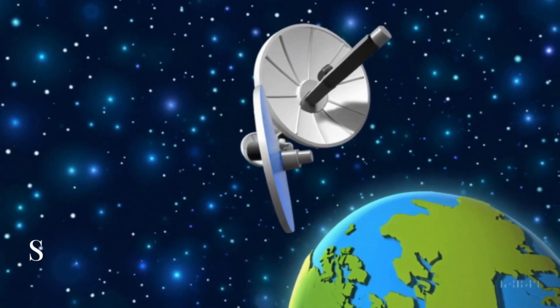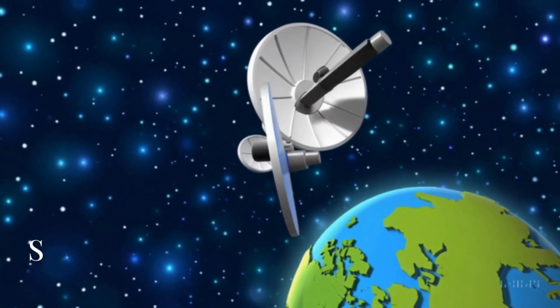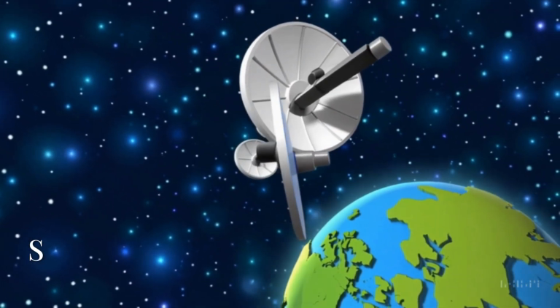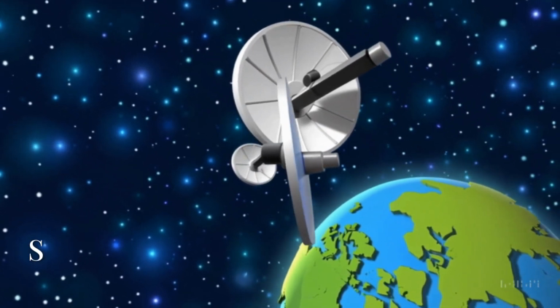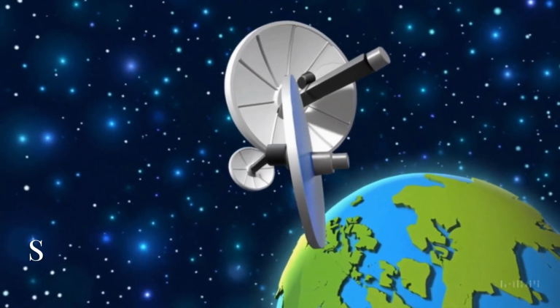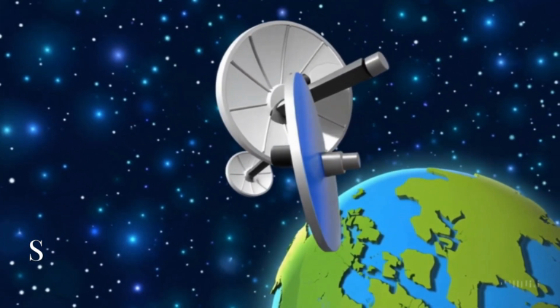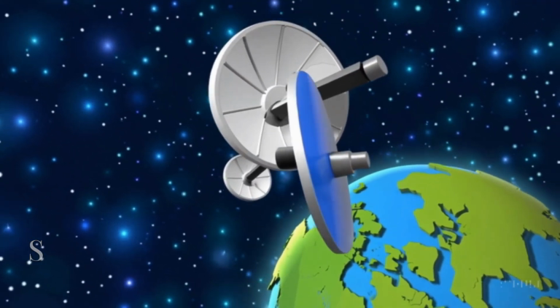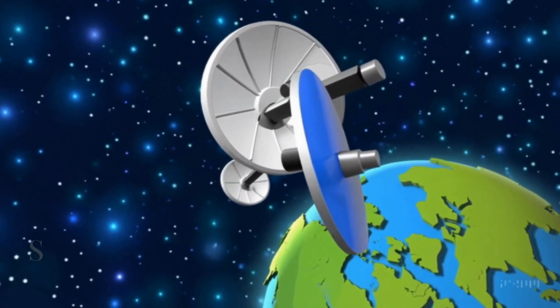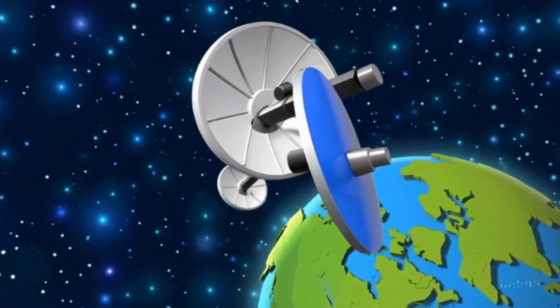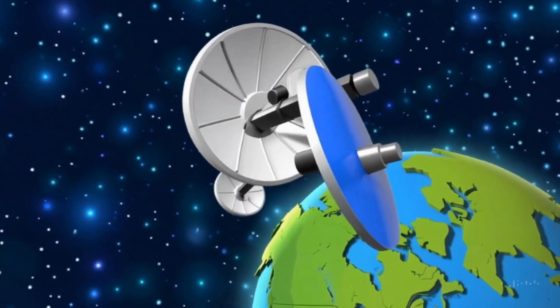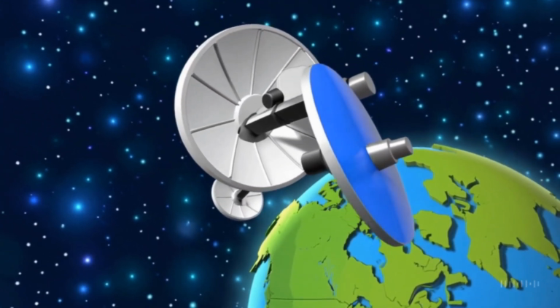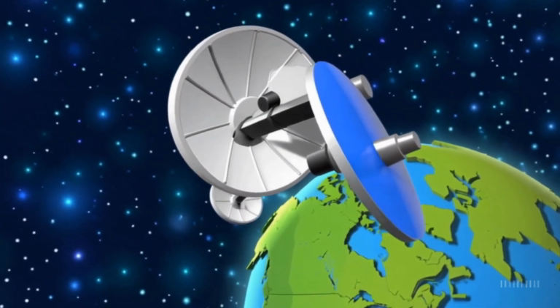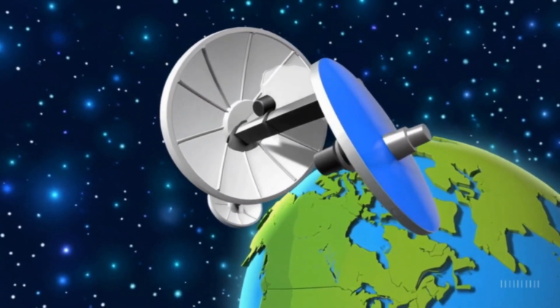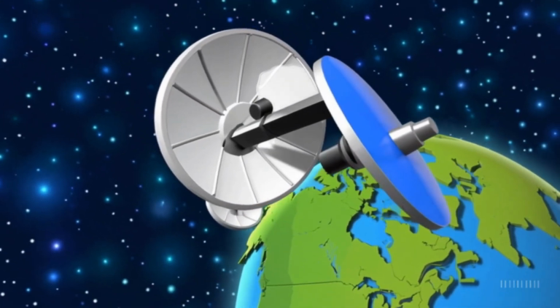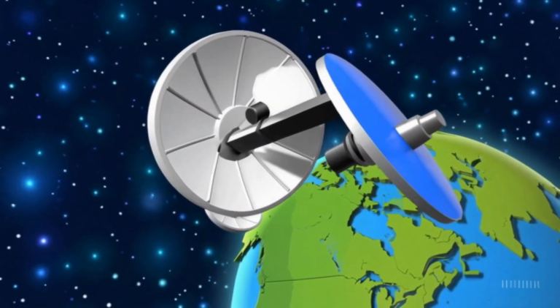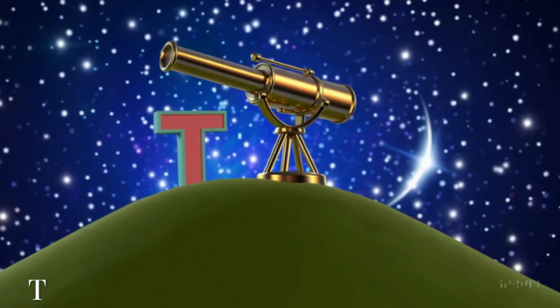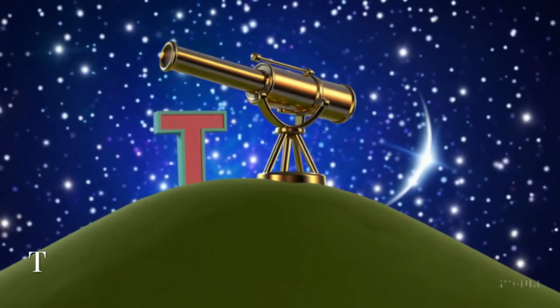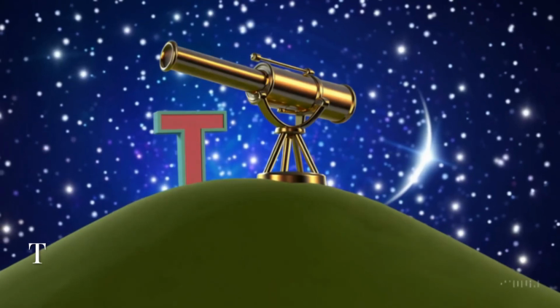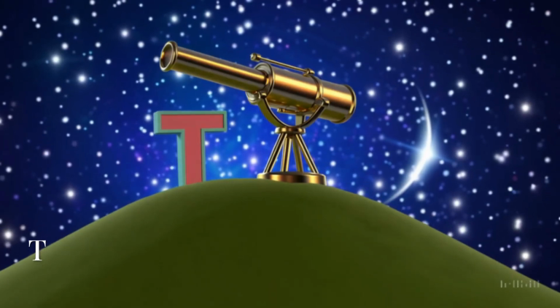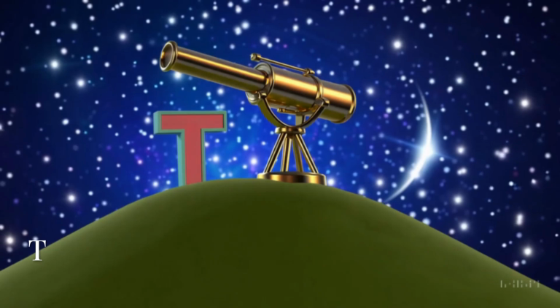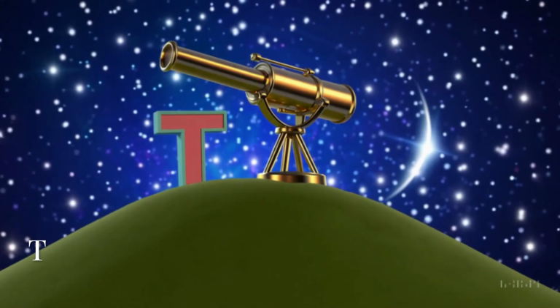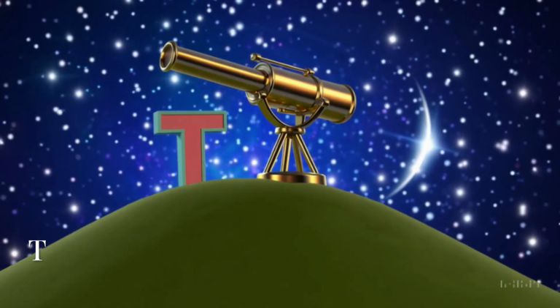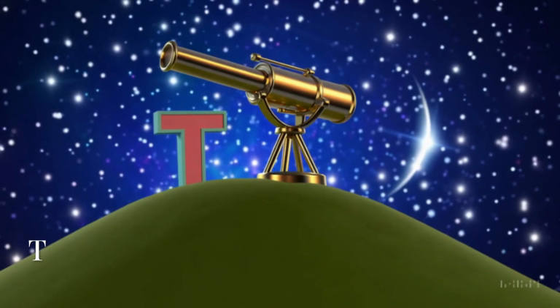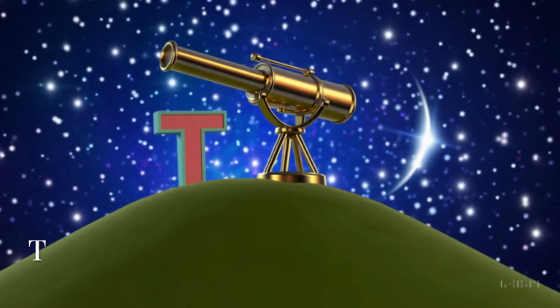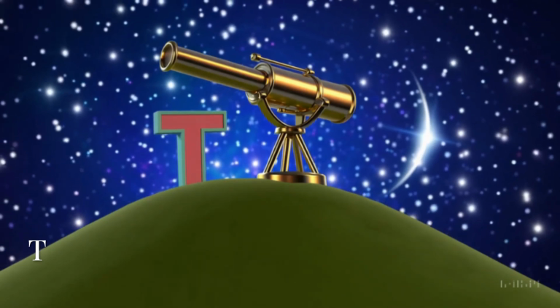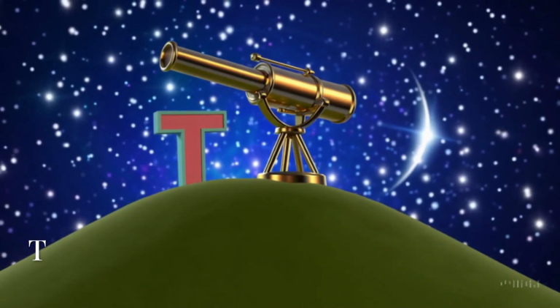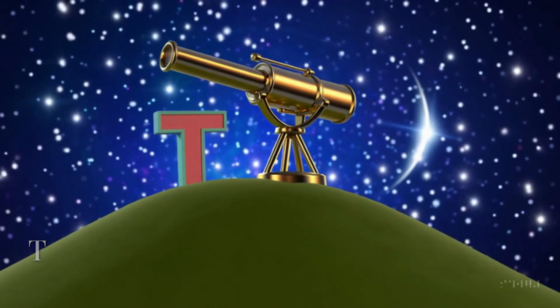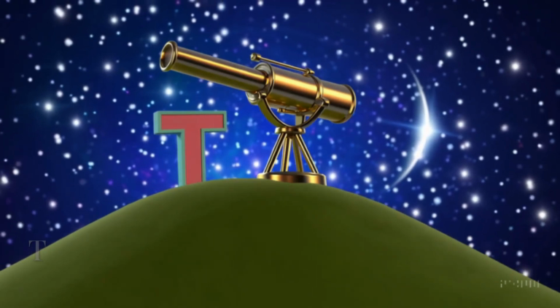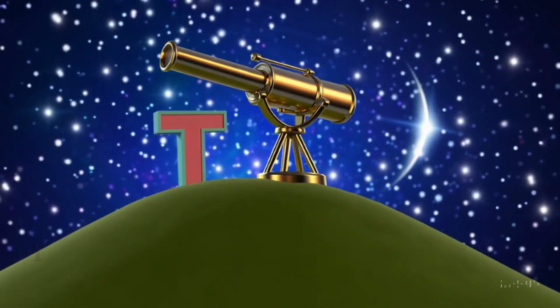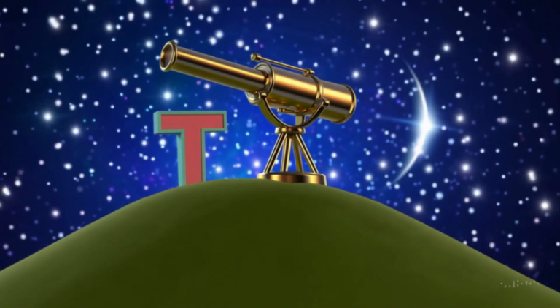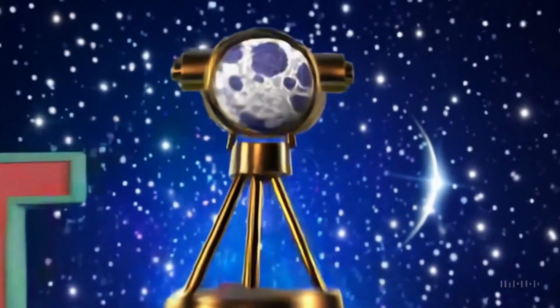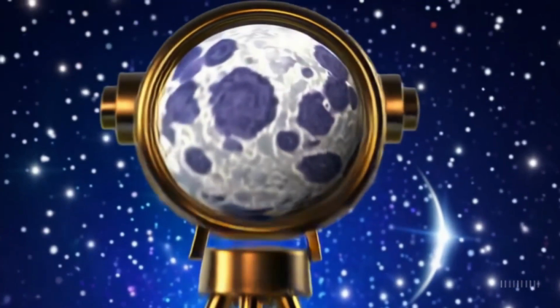S is for satellite. It floats around Earth and helps us with maps, weather, and even phone calls. T is for telescope. Look through it and see the moon, stars, and faraway worlds.